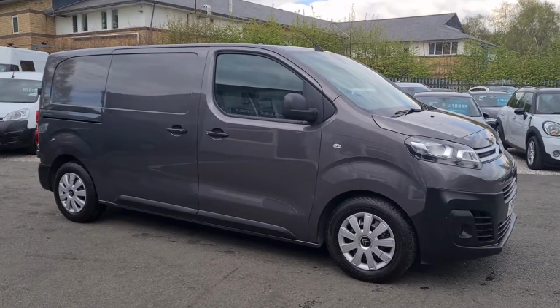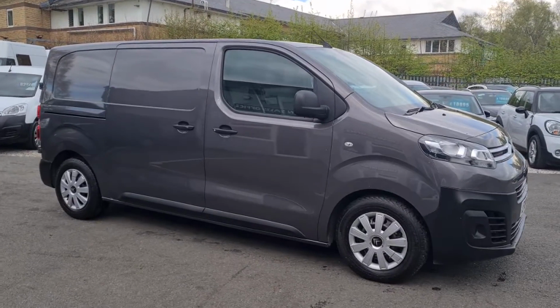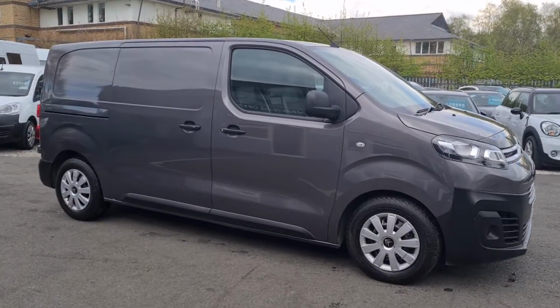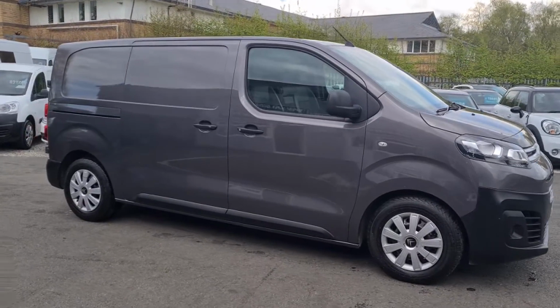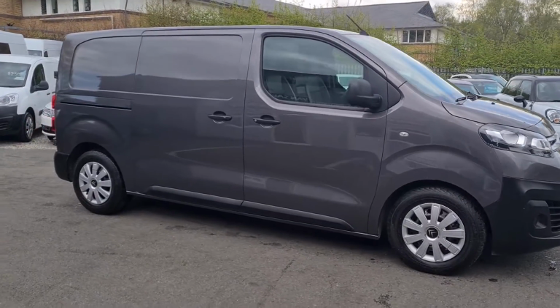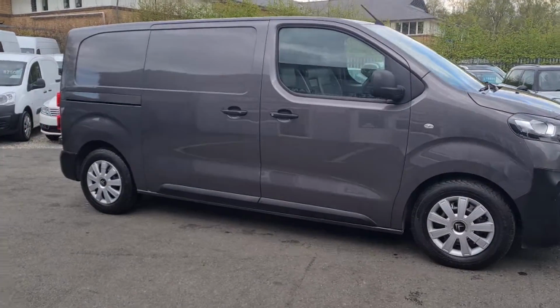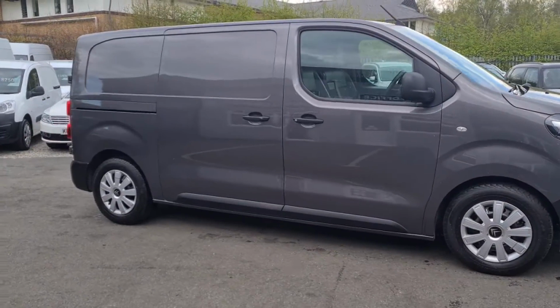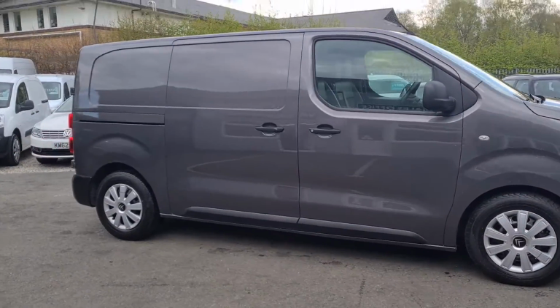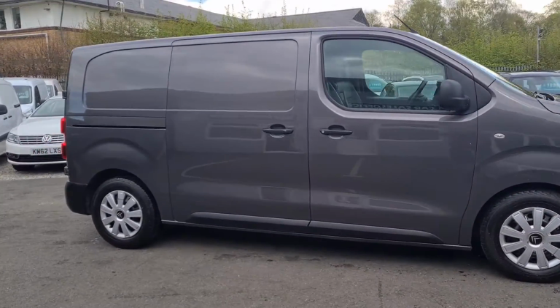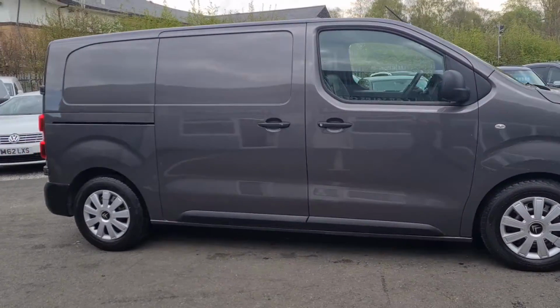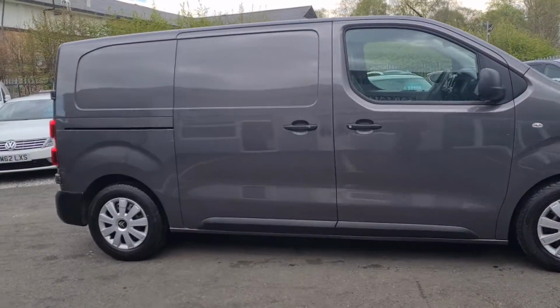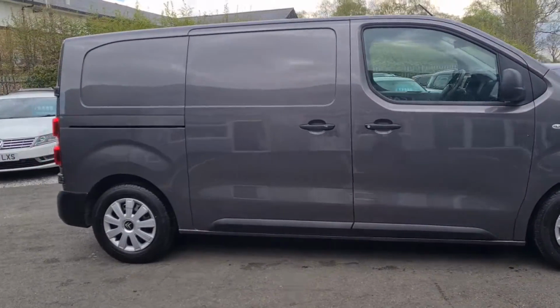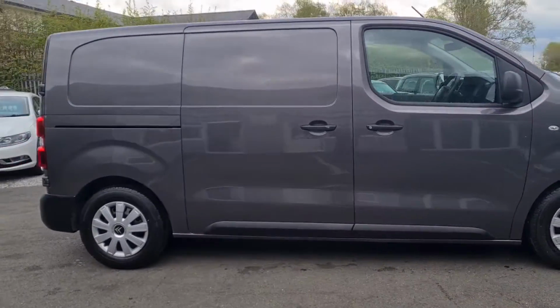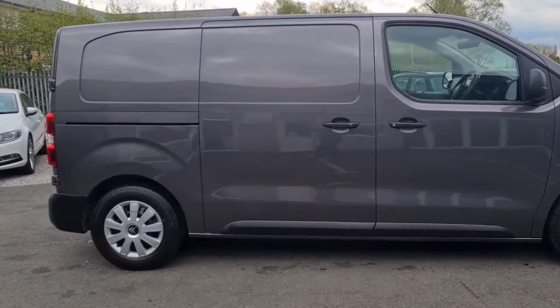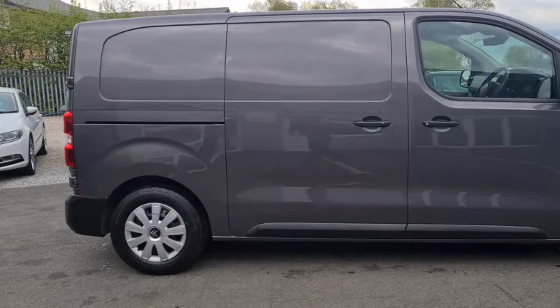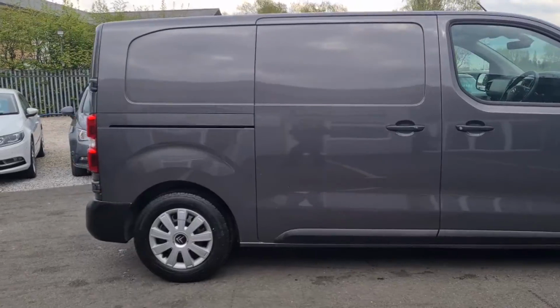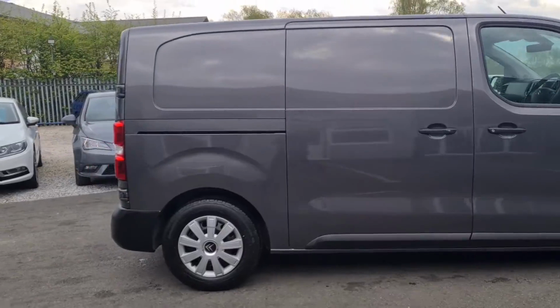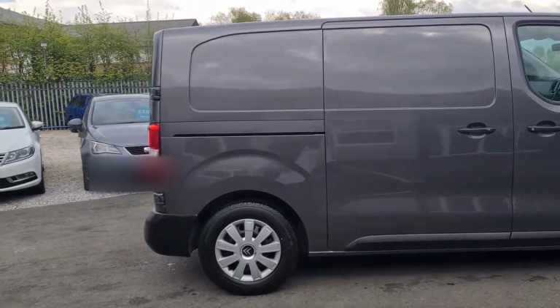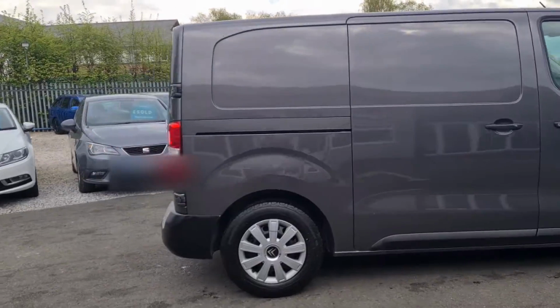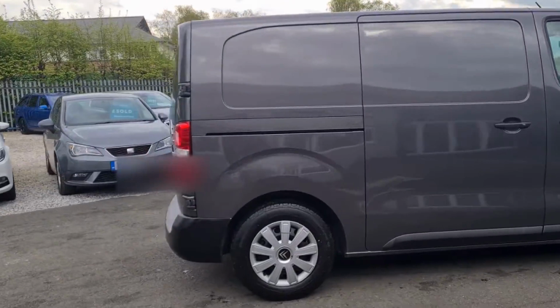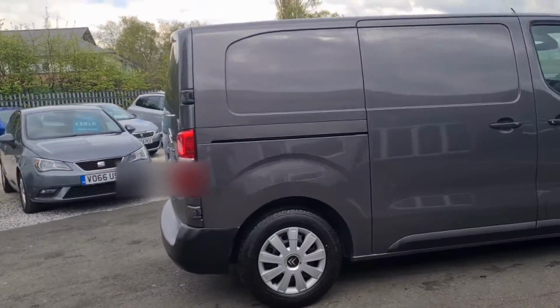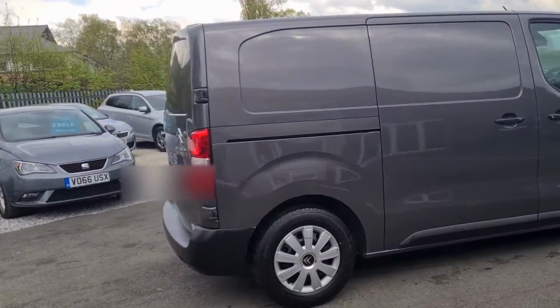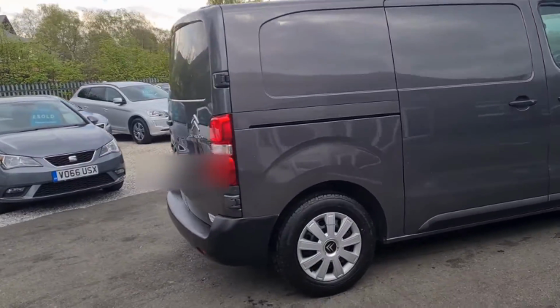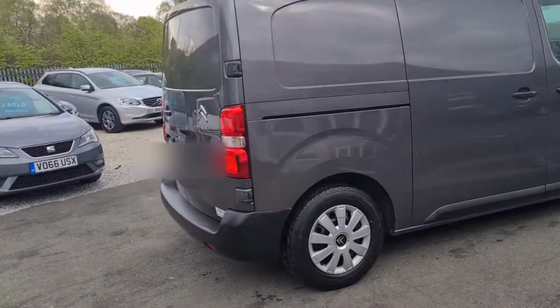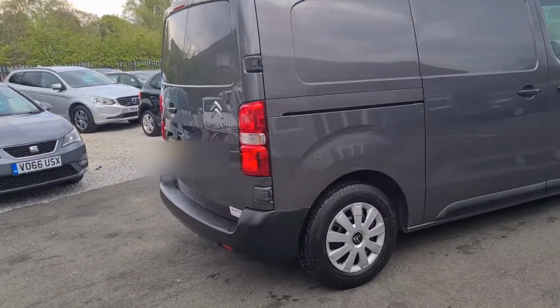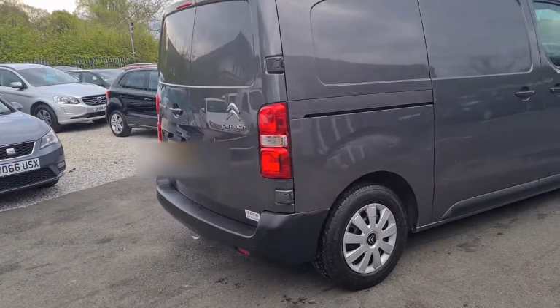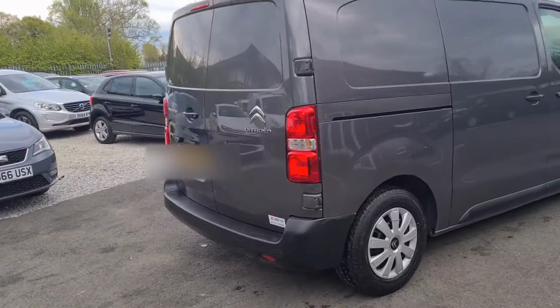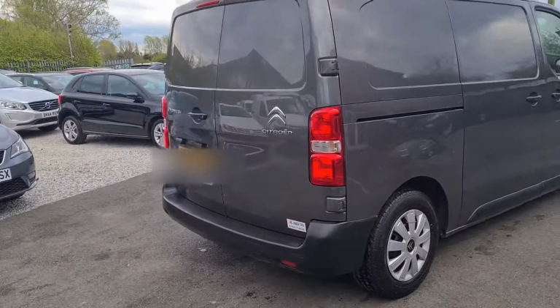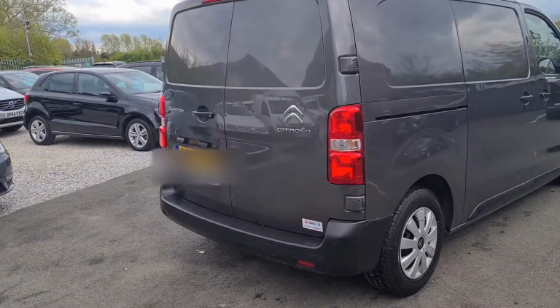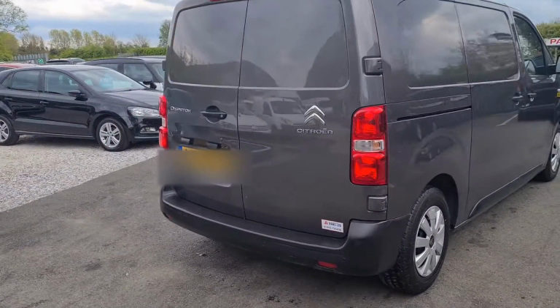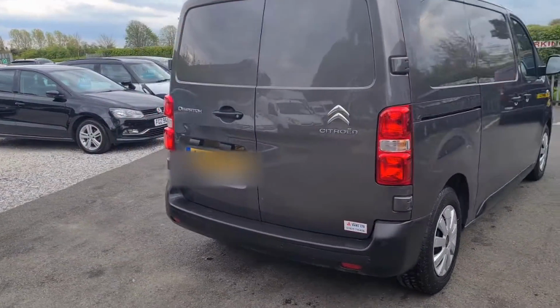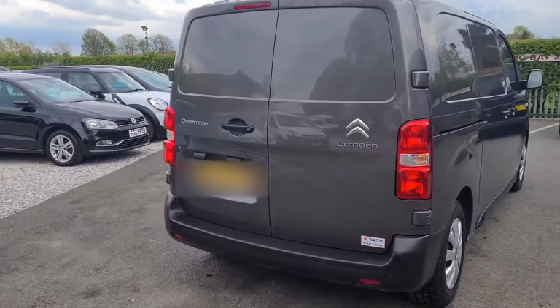Hello and welcome to Jail Vans, doing a quick walk around a 2019 Citroen Dispatch in grey — really nice clean condition.